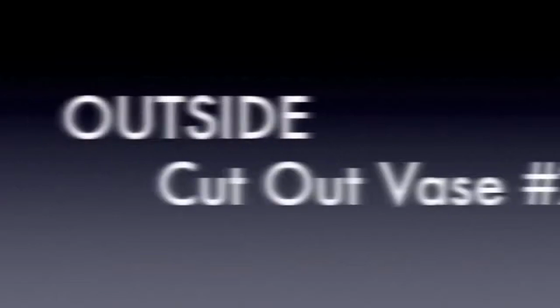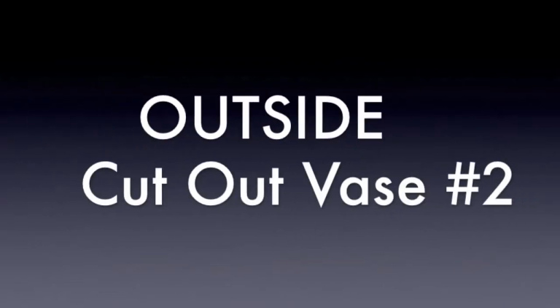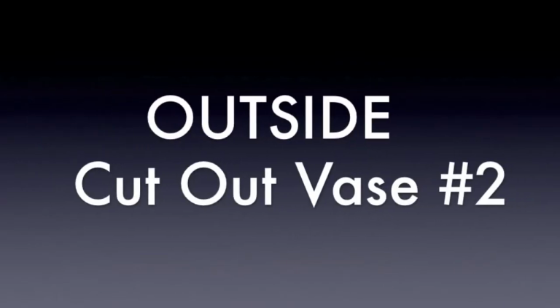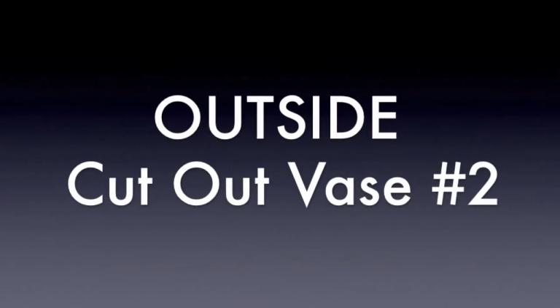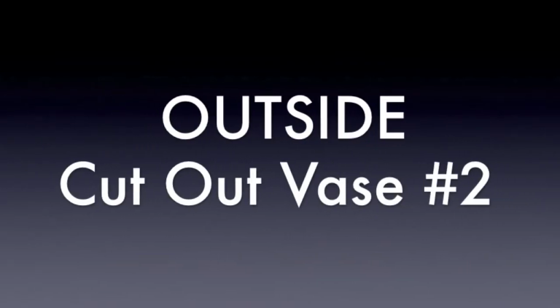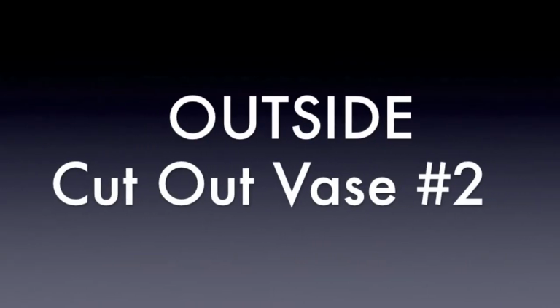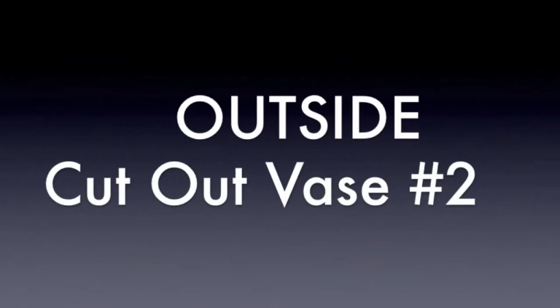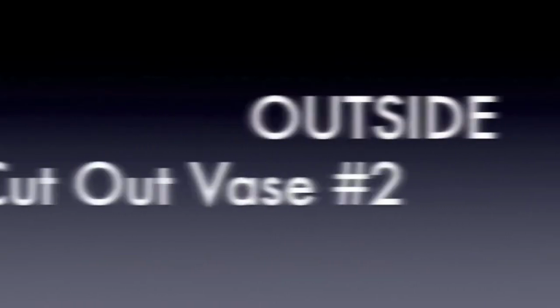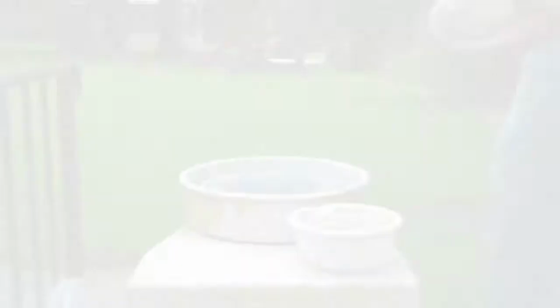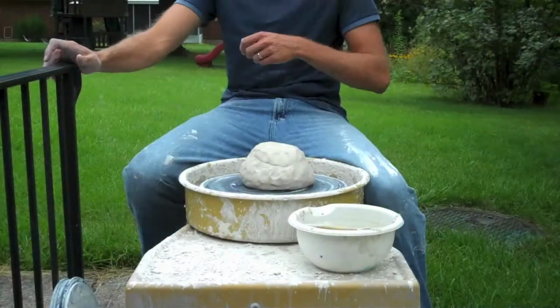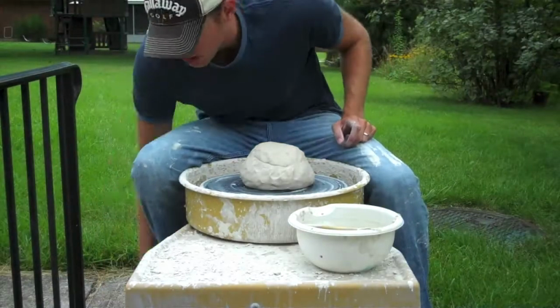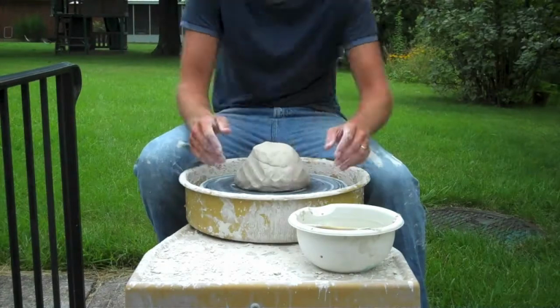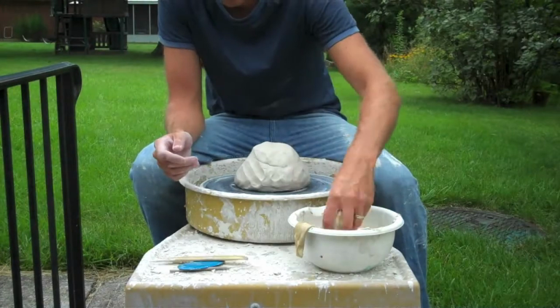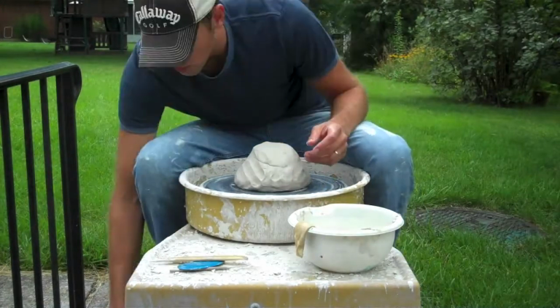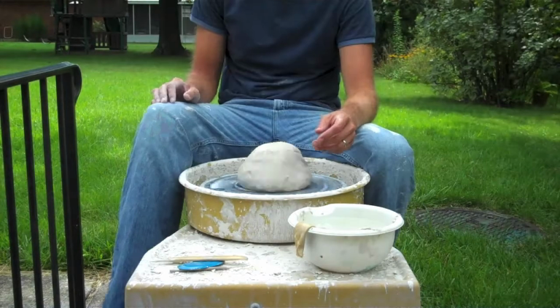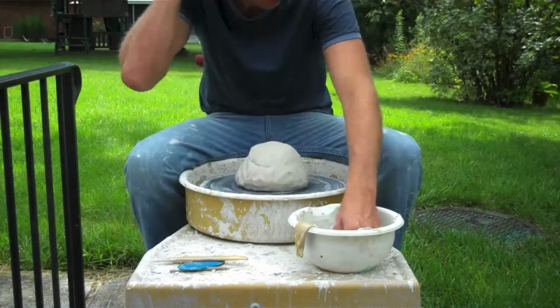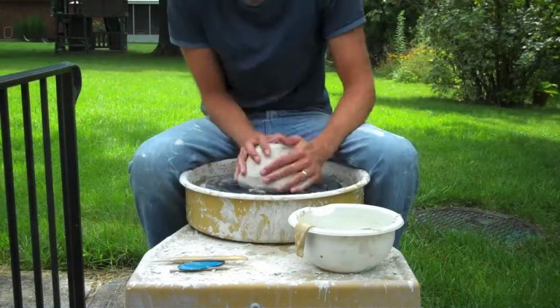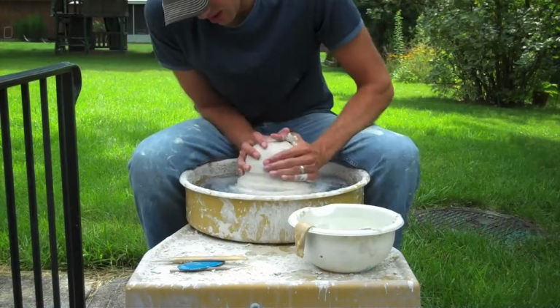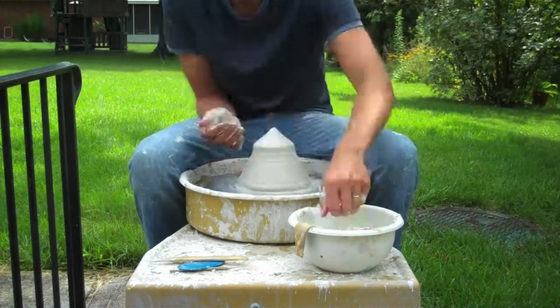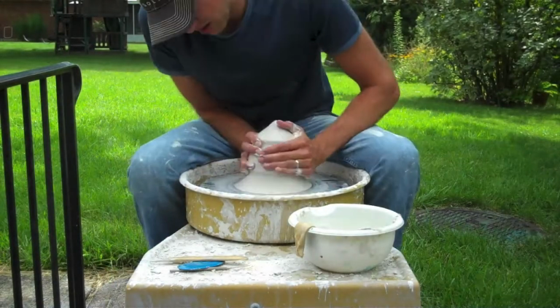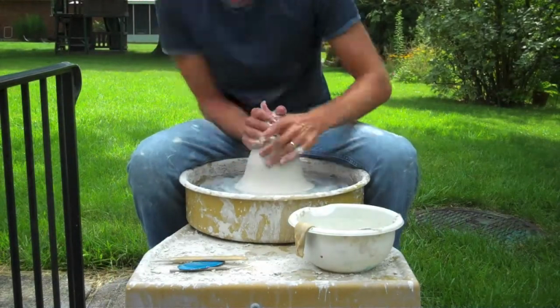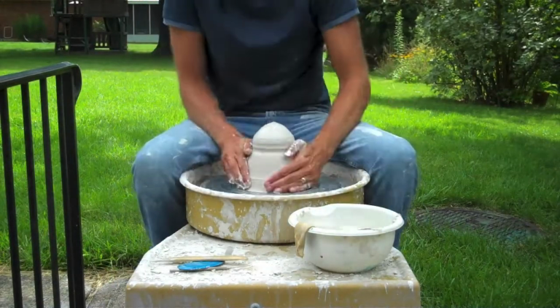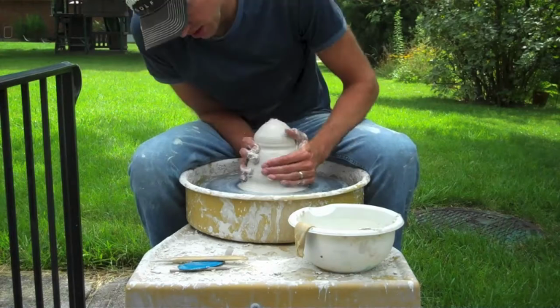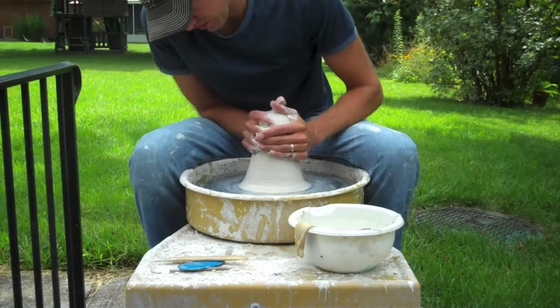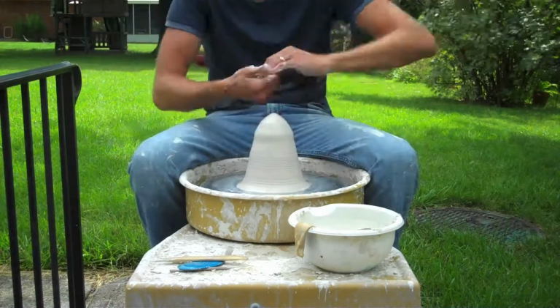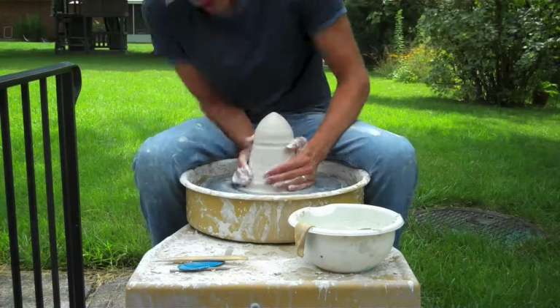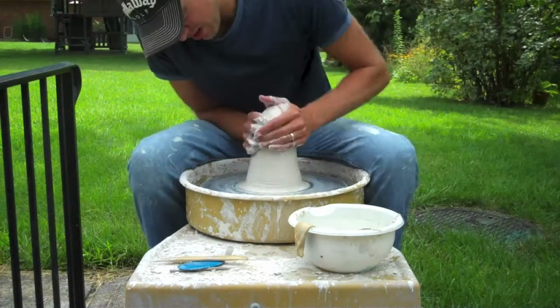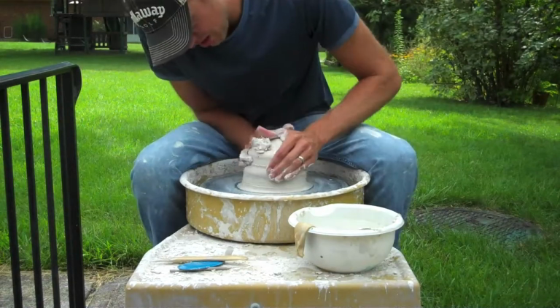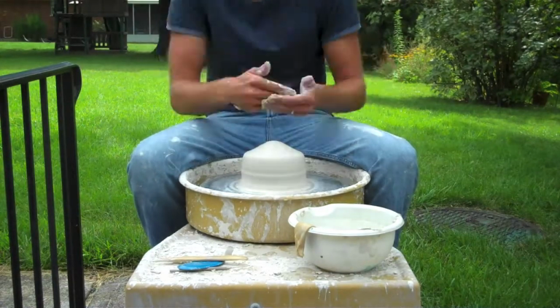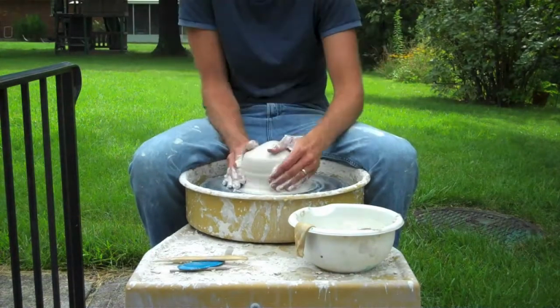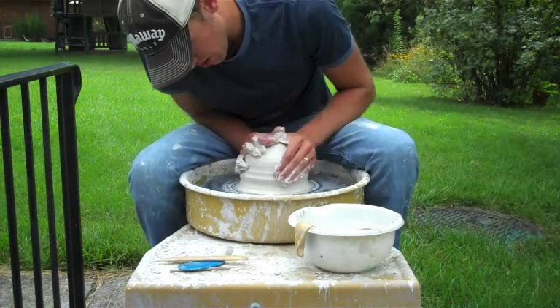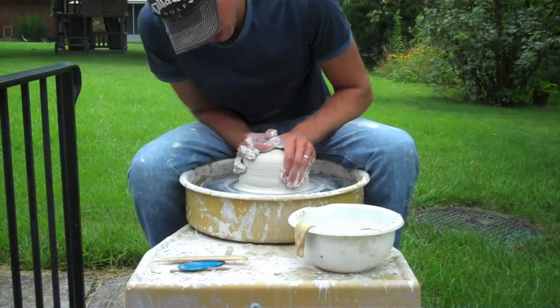Hey everyone, it's Colin Shadwell back for another outside throwing tutorial. This time I'm outside making a tall piece — the best shape to describe it would be kind of a bowling pin. It's kind of ovalish in the bottom and has a little decorative flare on top.